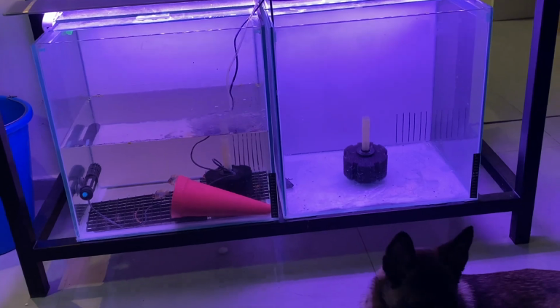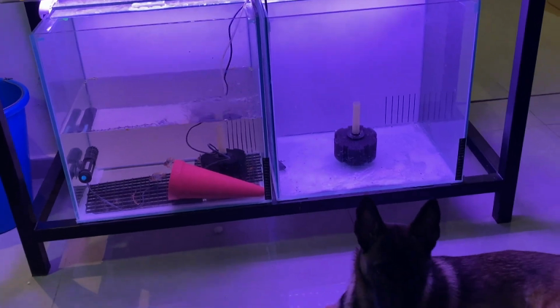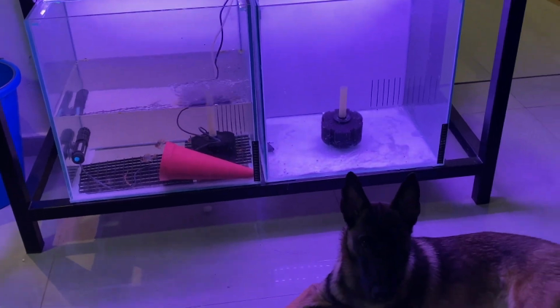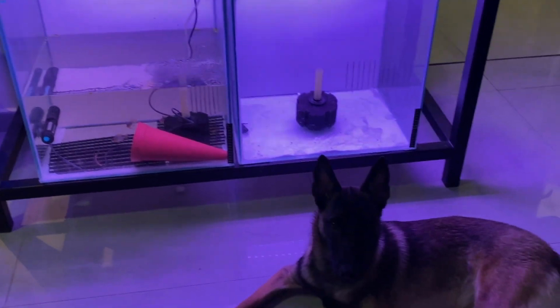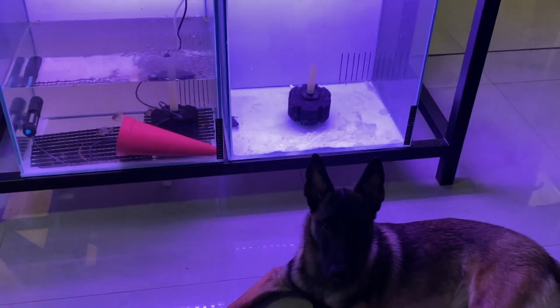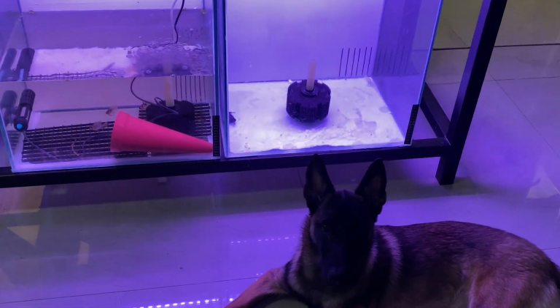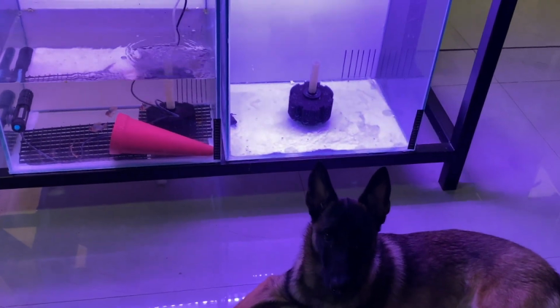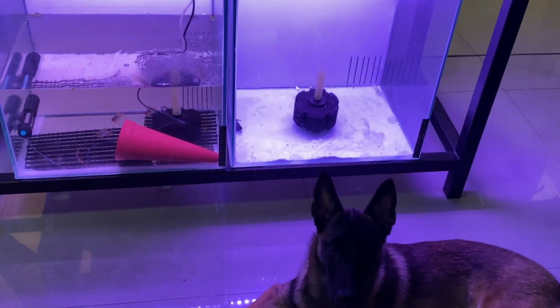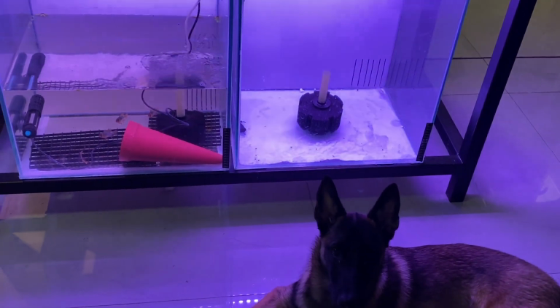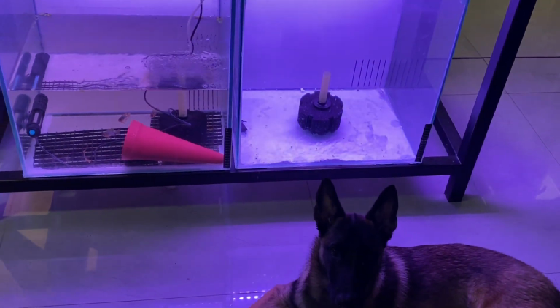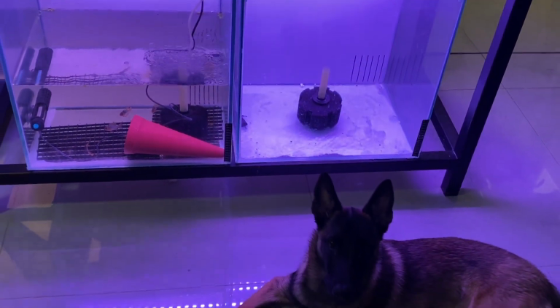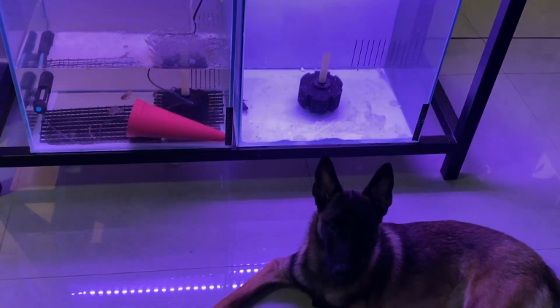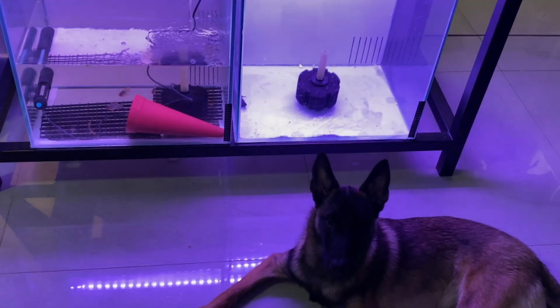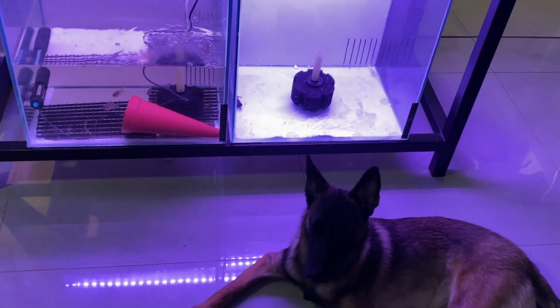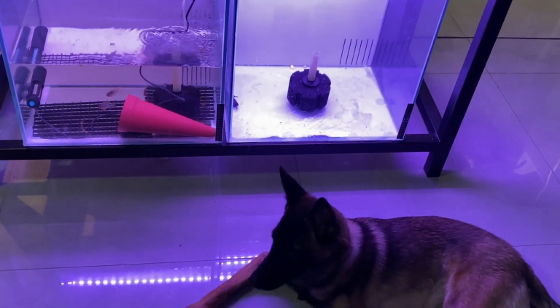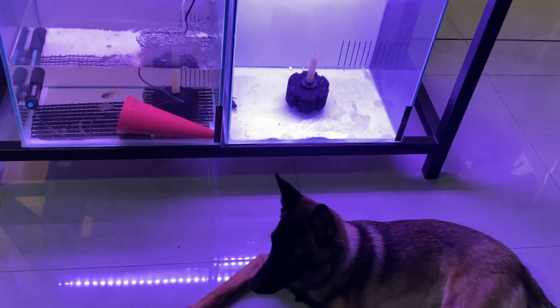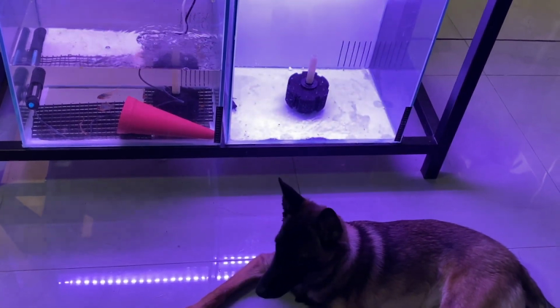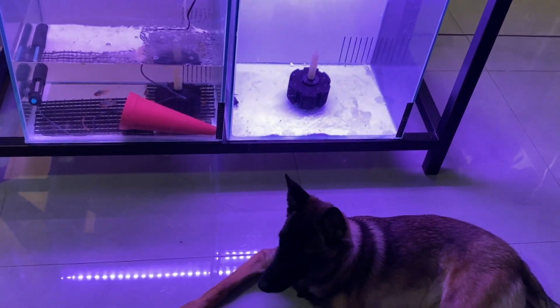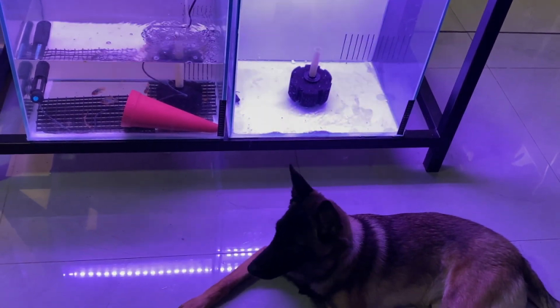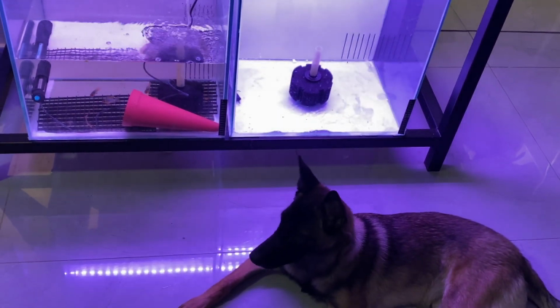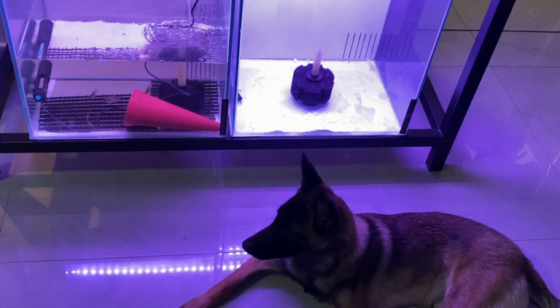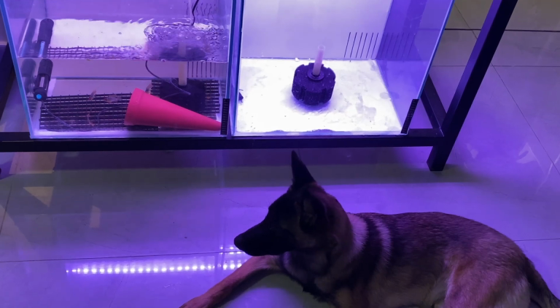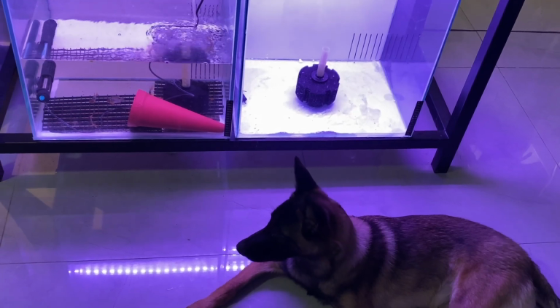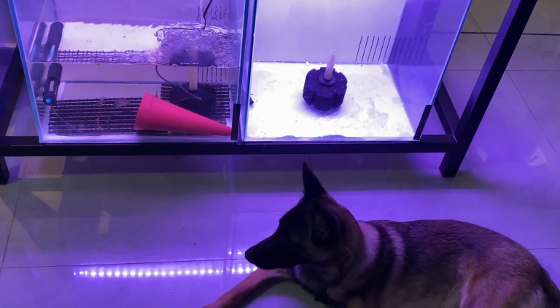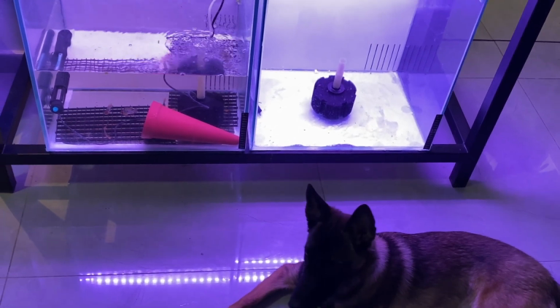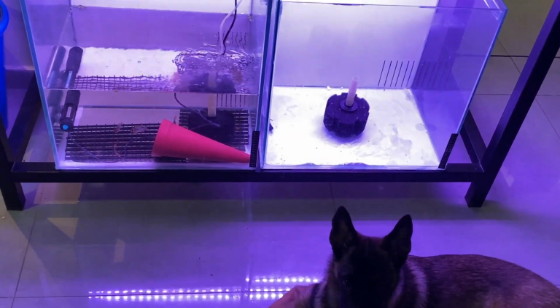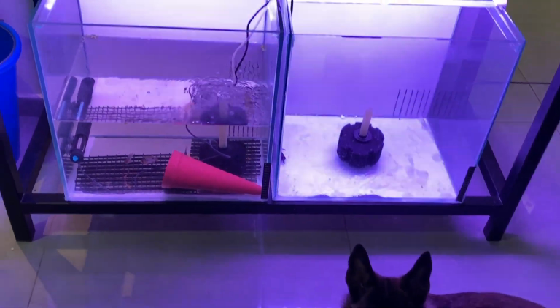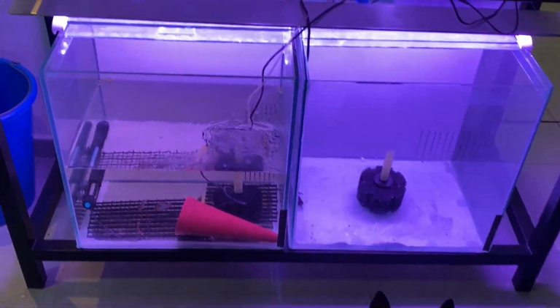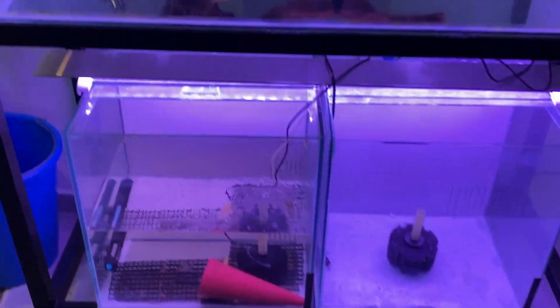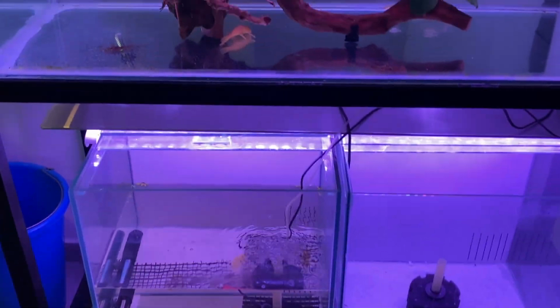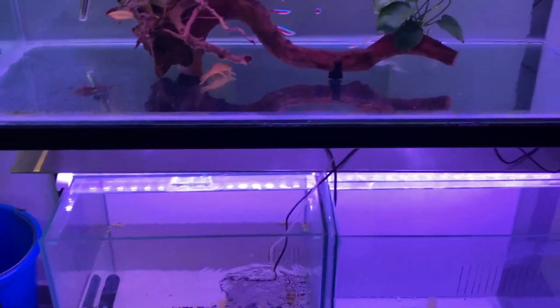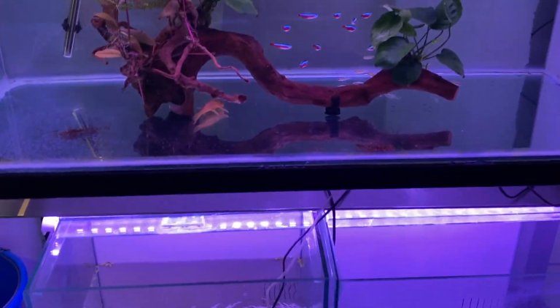But first, let's research everything and figure out if I'm ready to attempt this, or if I need more experience.